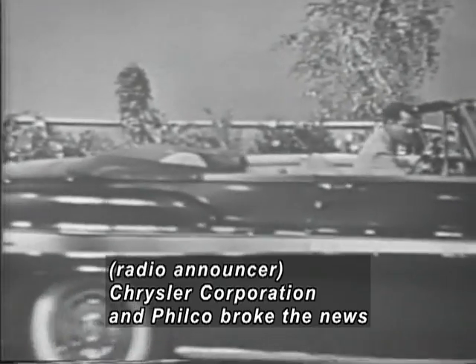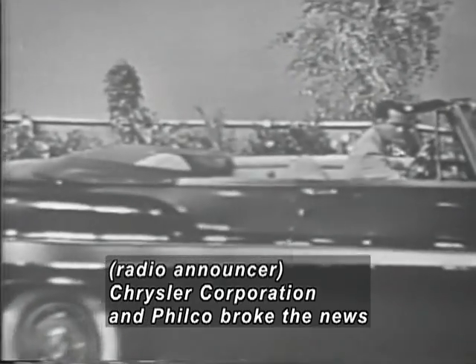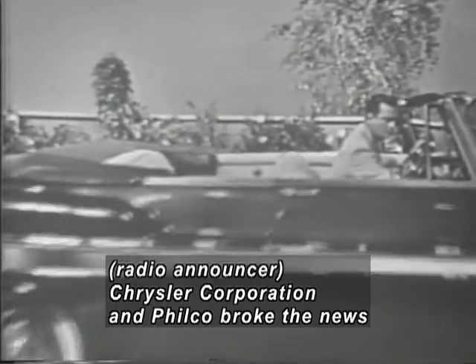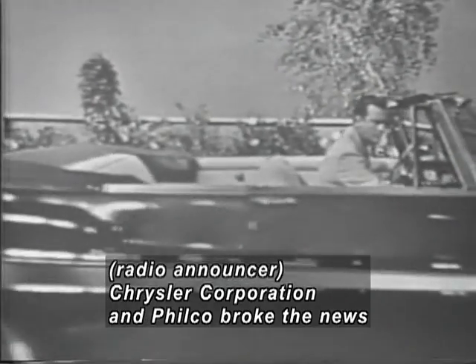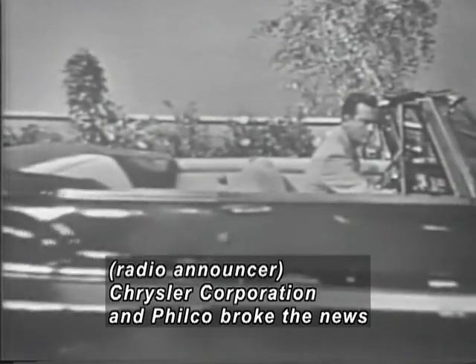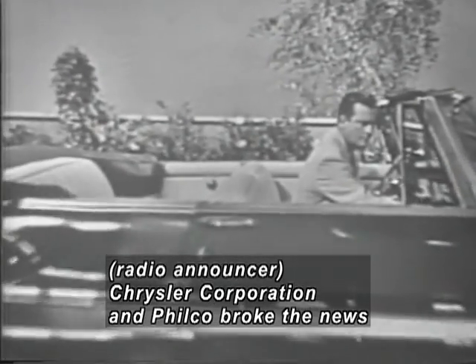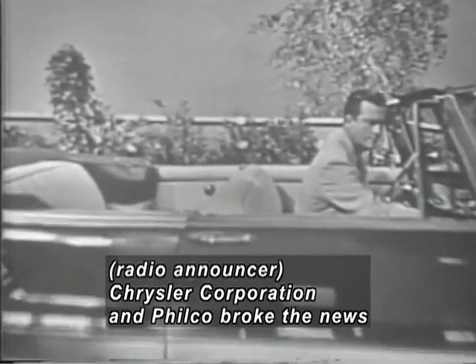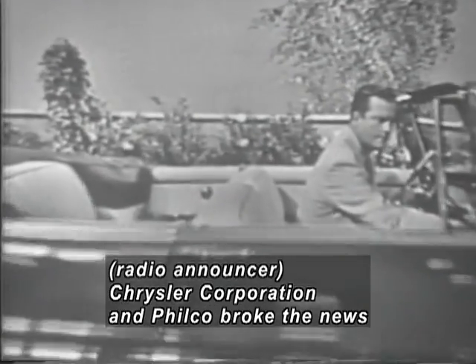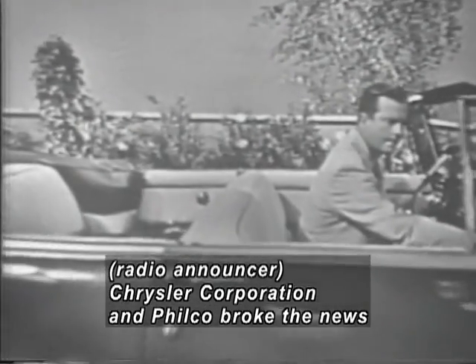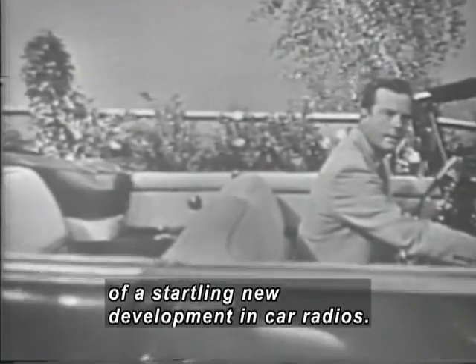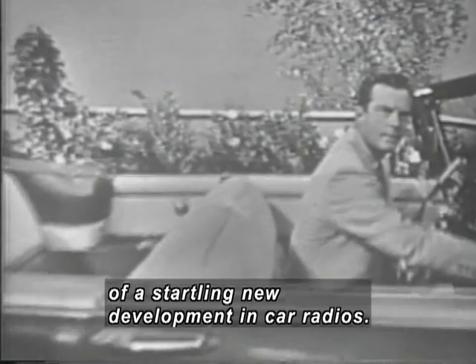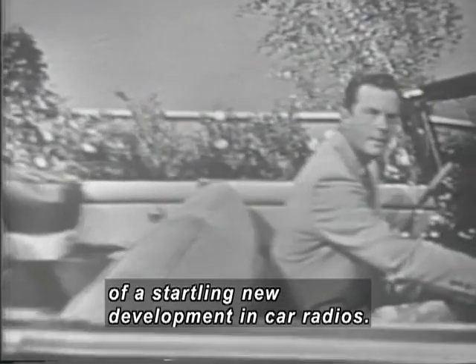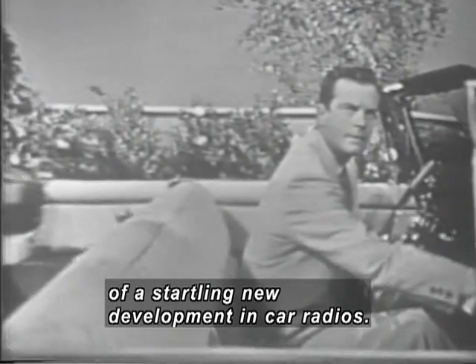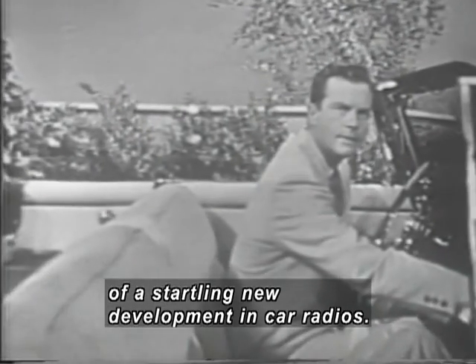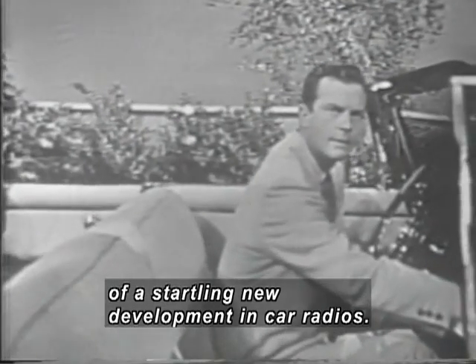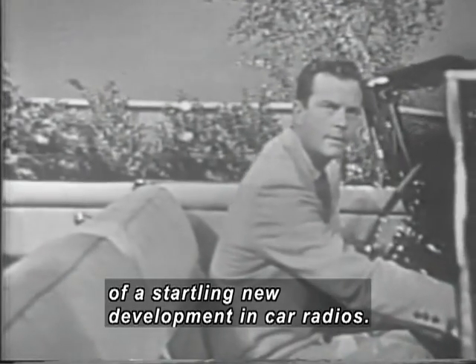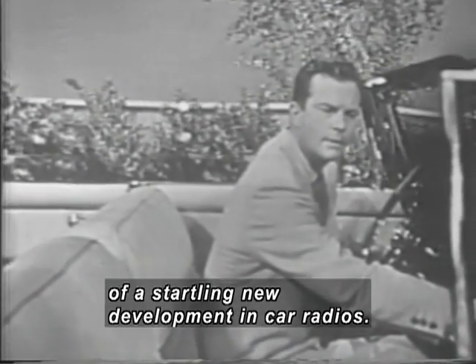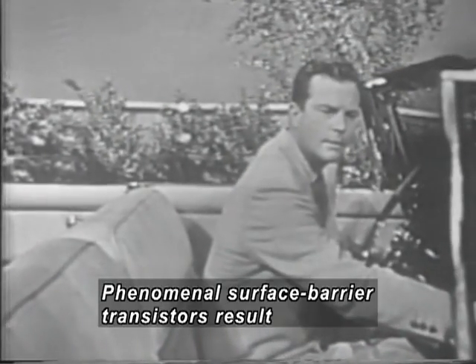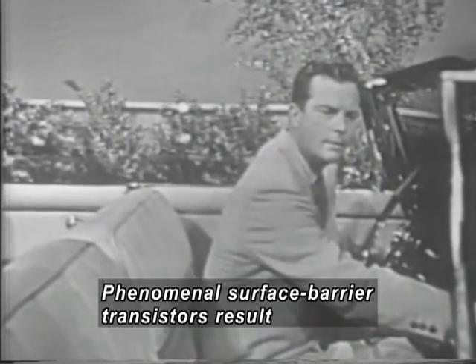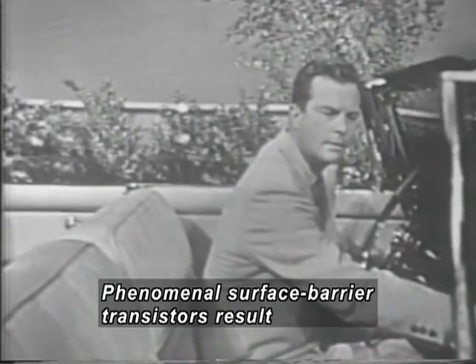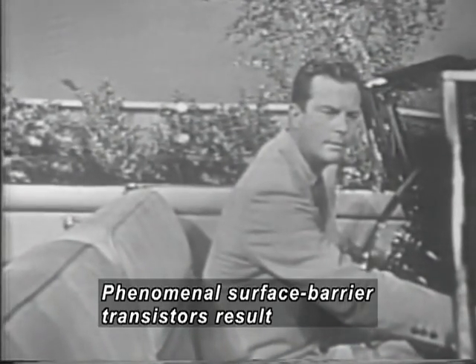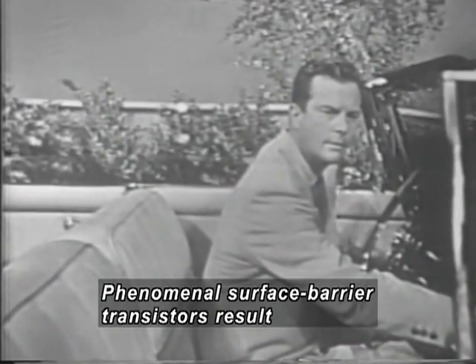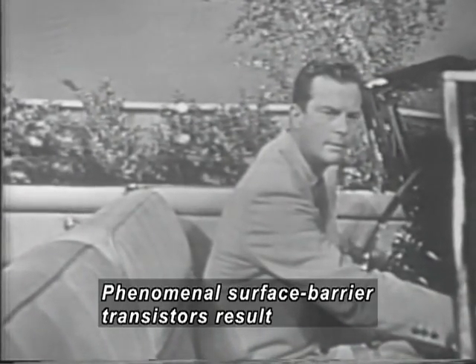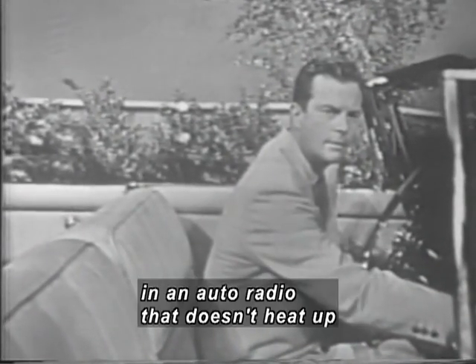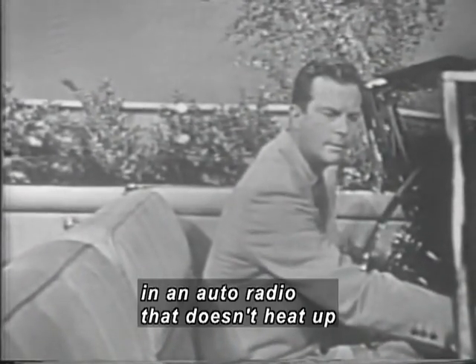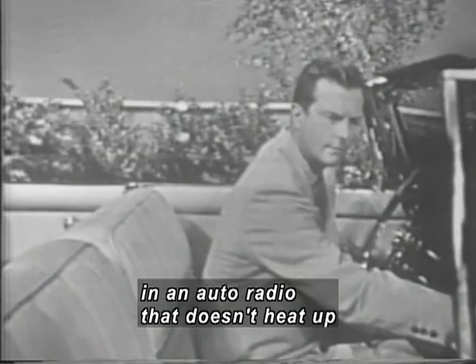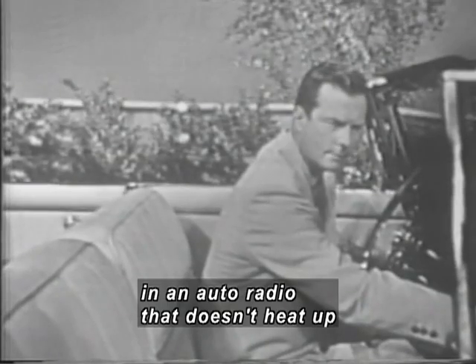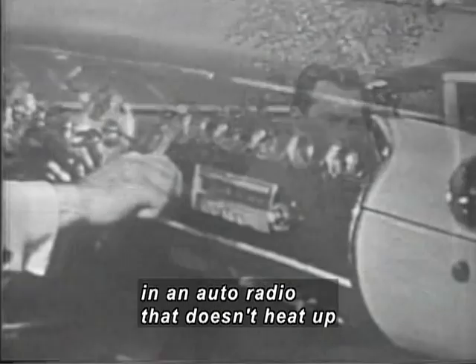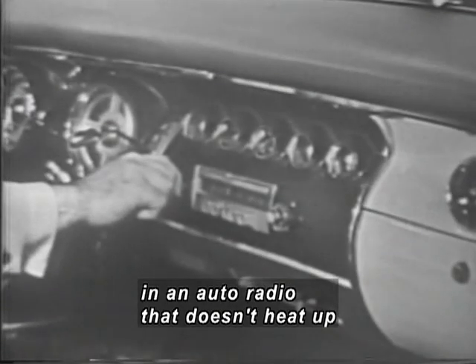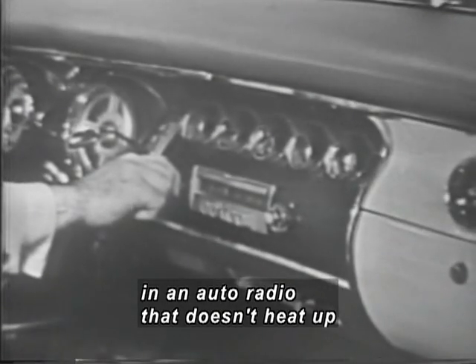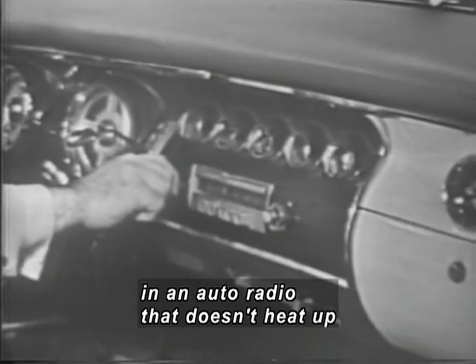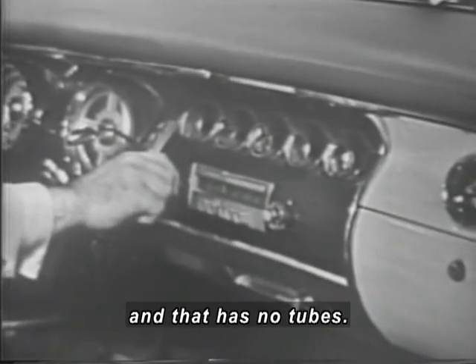Chrysler Corporation and Philco recently broke the news of a startling new development in car radios. Phenomenal surface barrier transistors result in an auto radio that doesn't heat up and that has no tube.